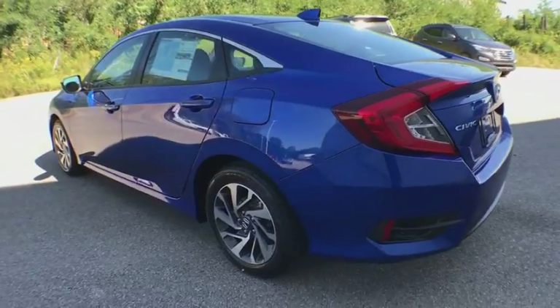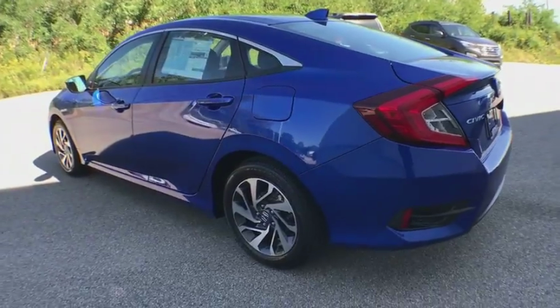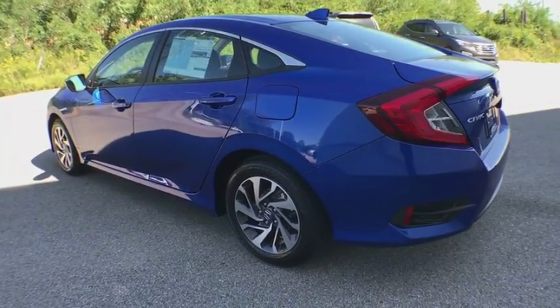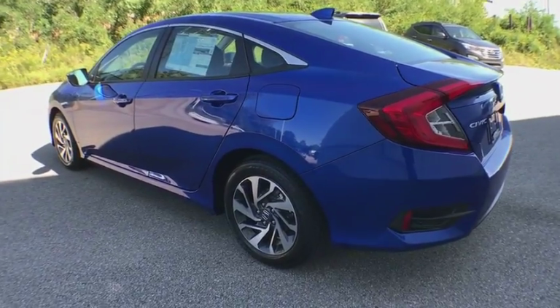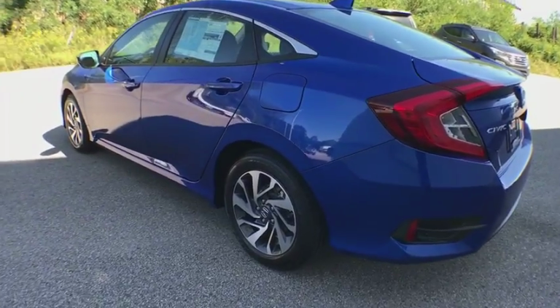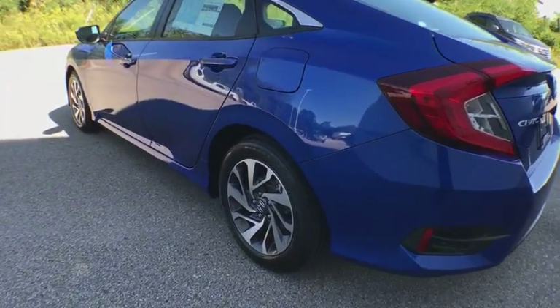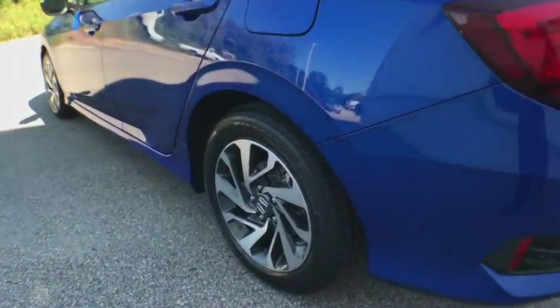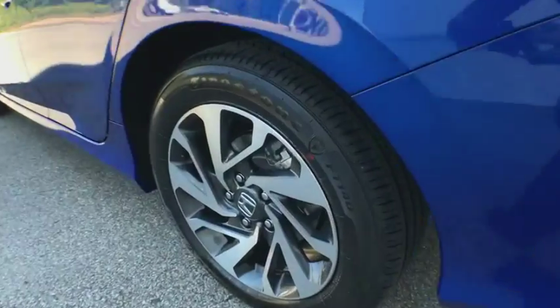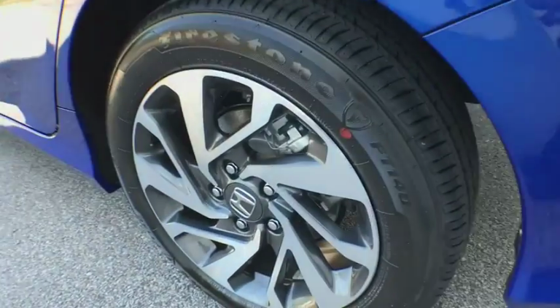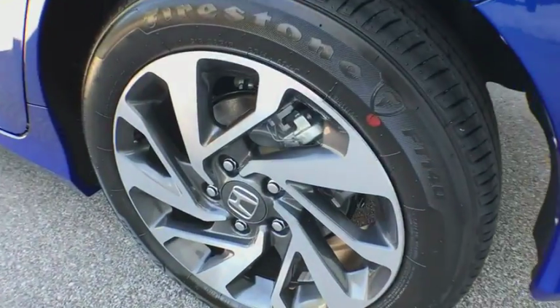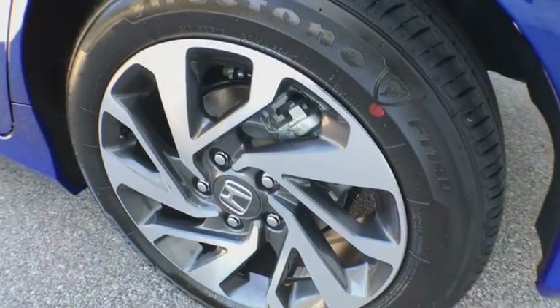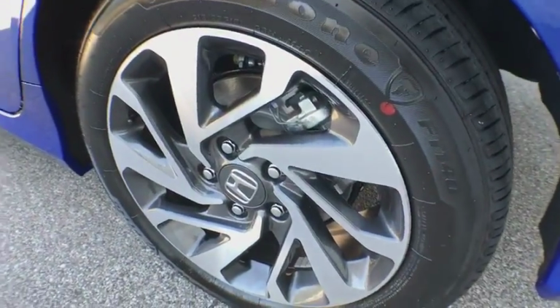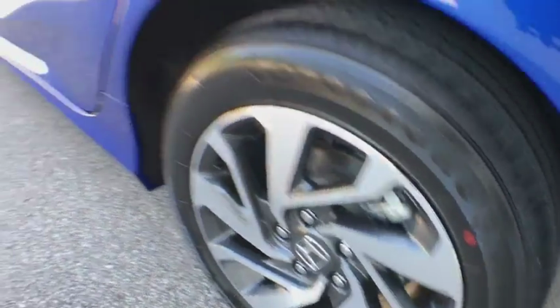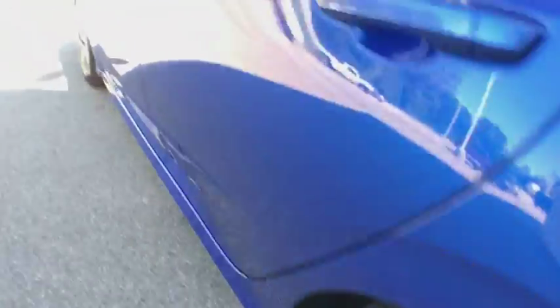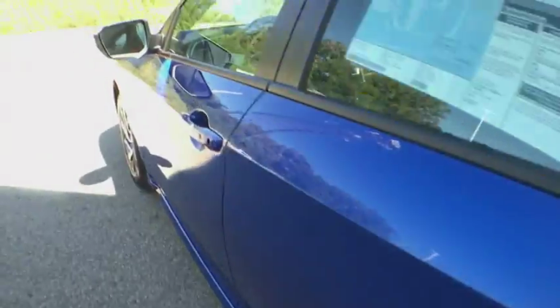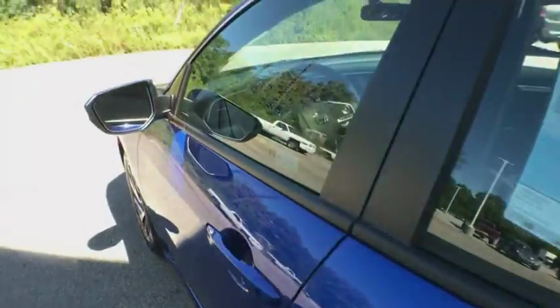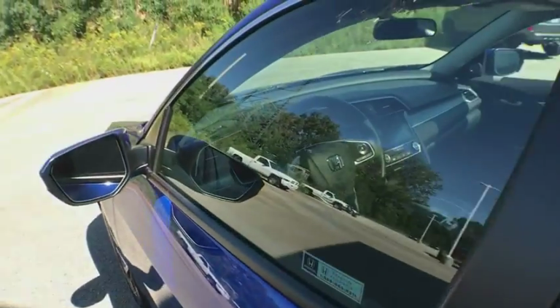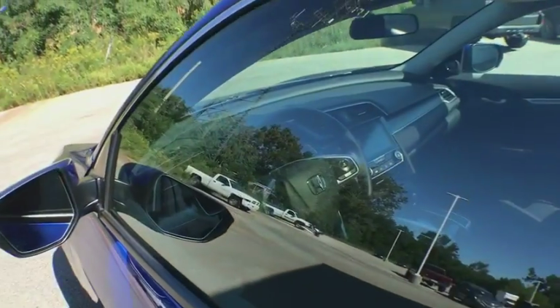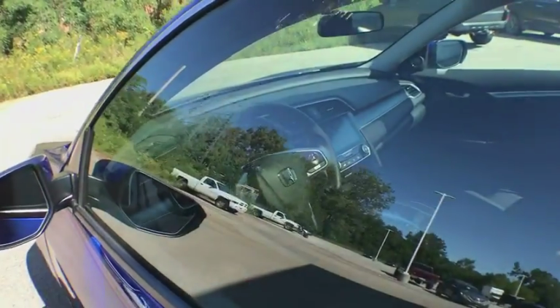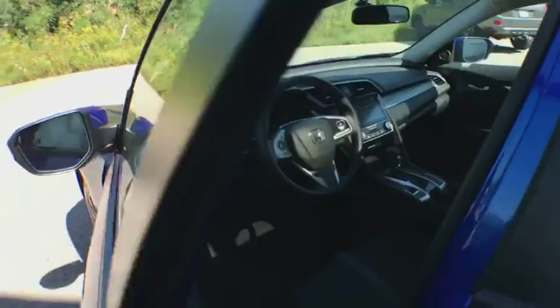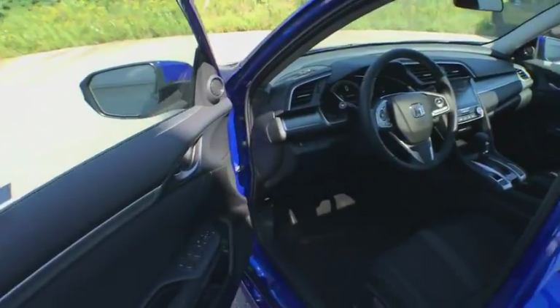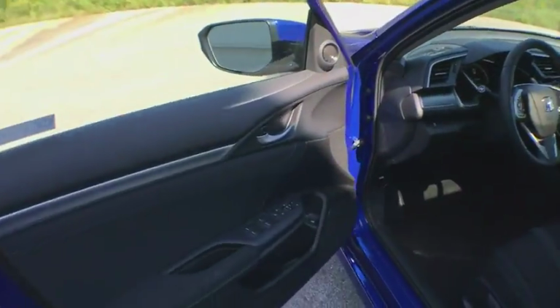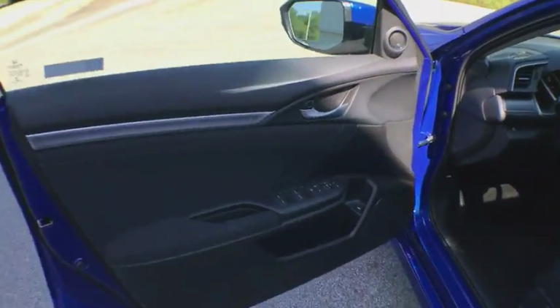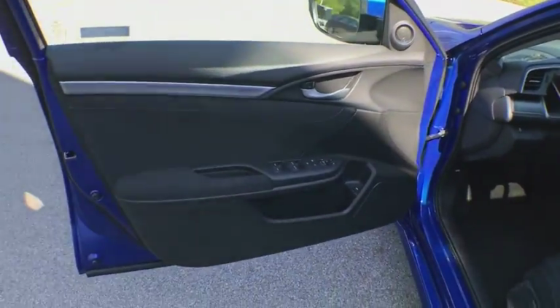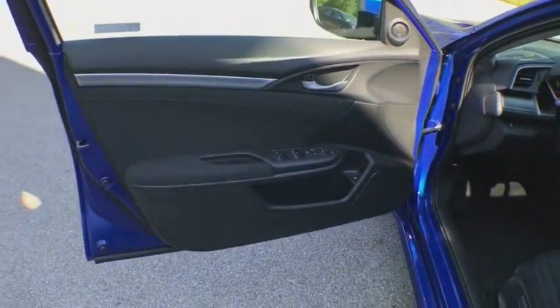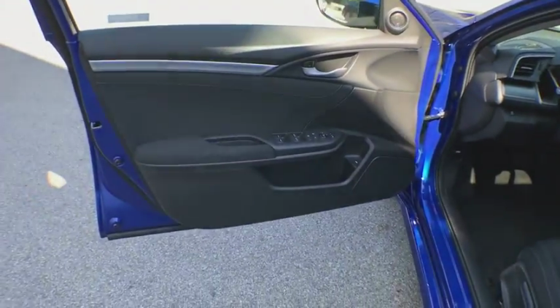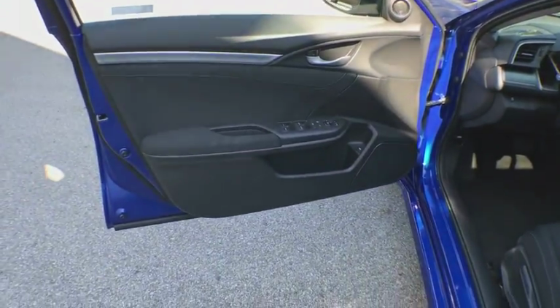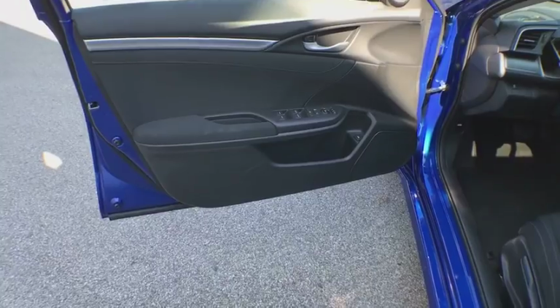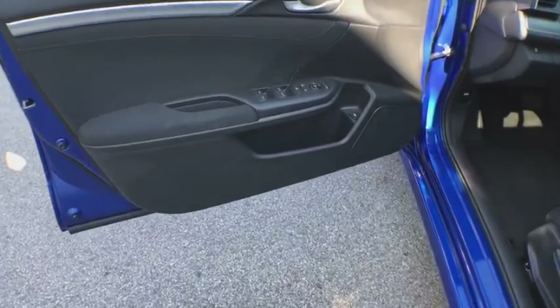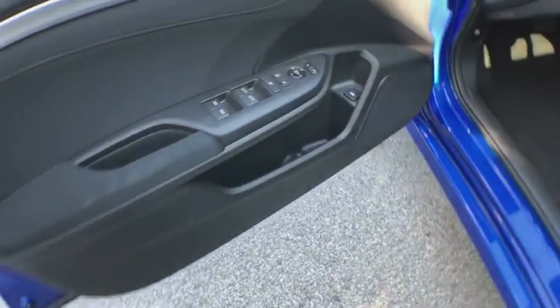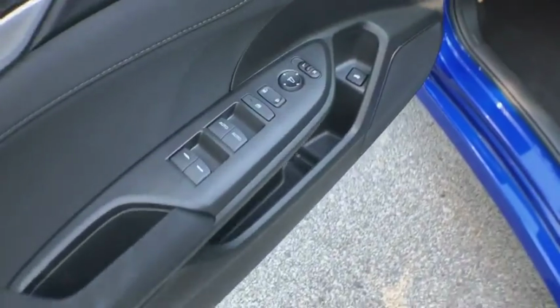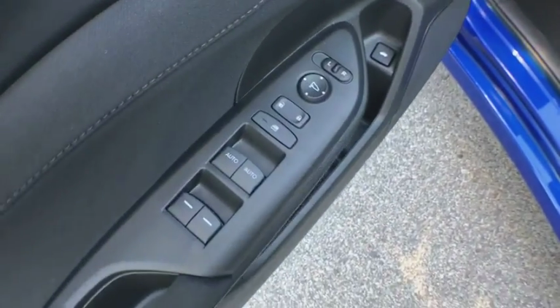Outside temperature gauge, automatic air conditioning, cloth seat trim, engine immobilizer, body color door handles, four-piece floor mat set, low tire pressure warning, power rear window sunshade.